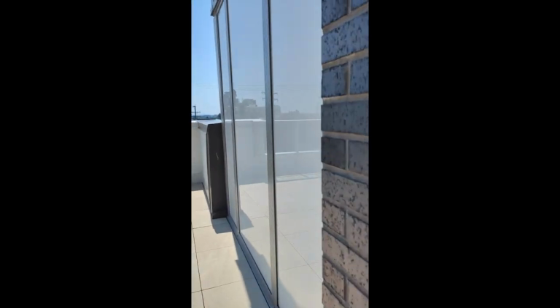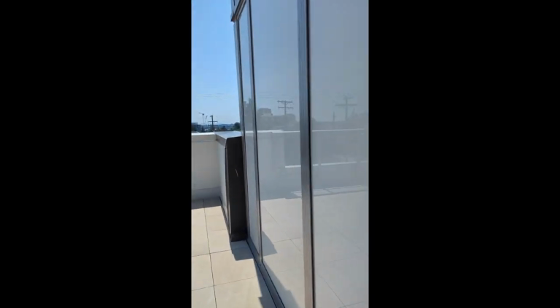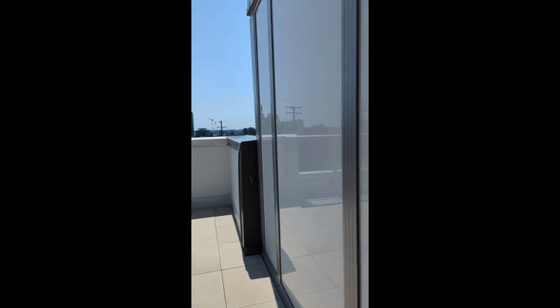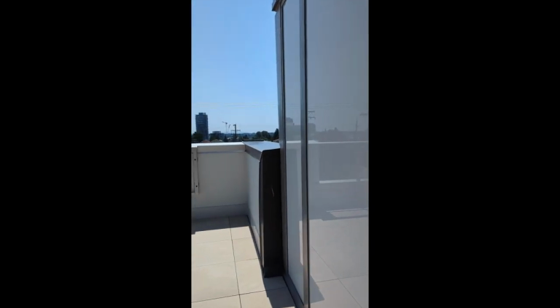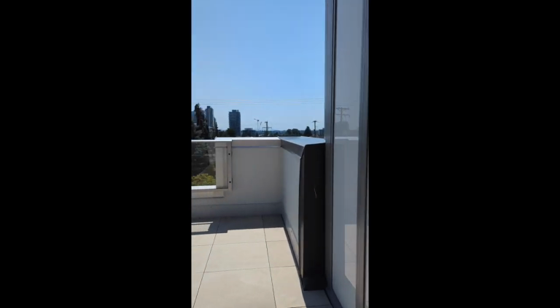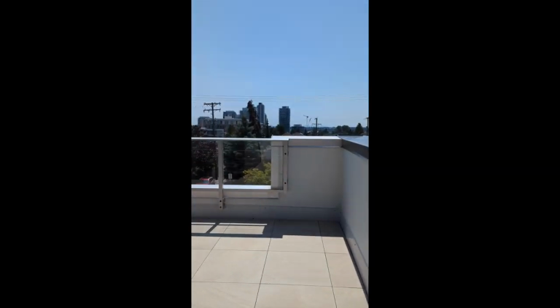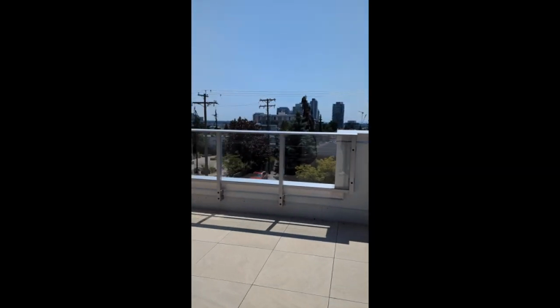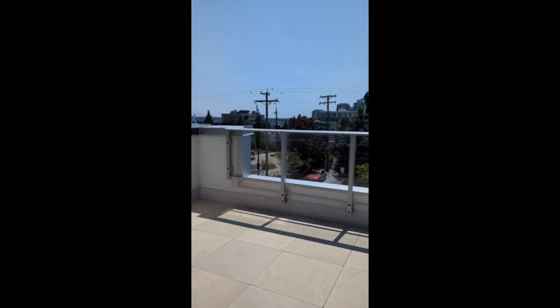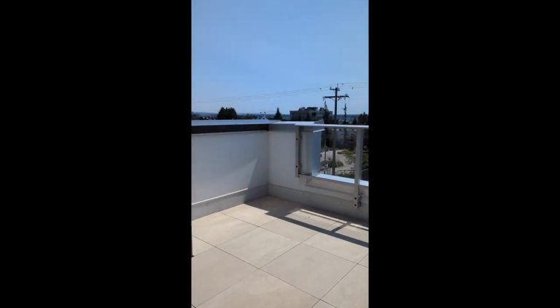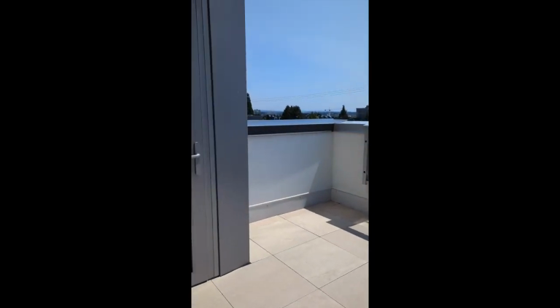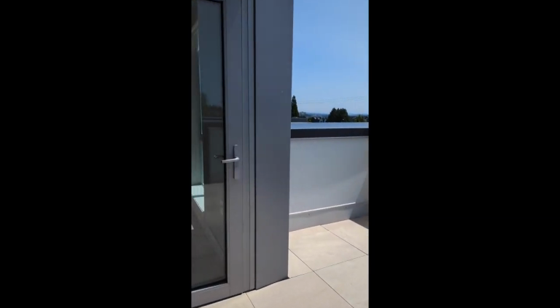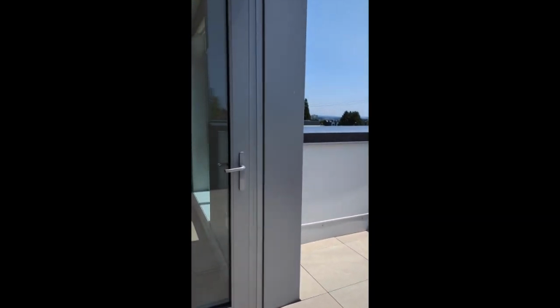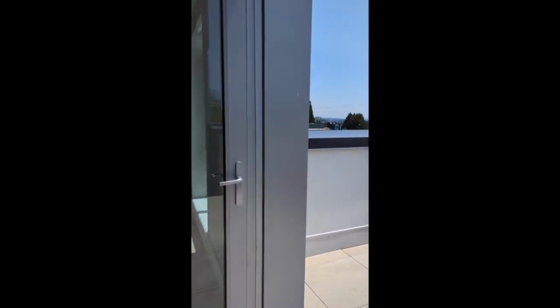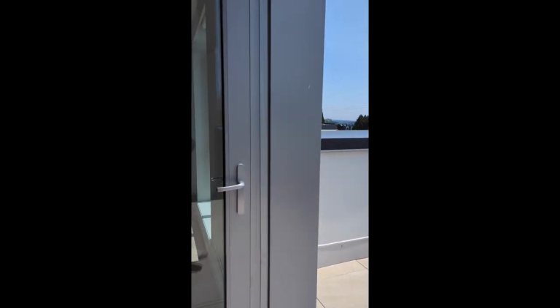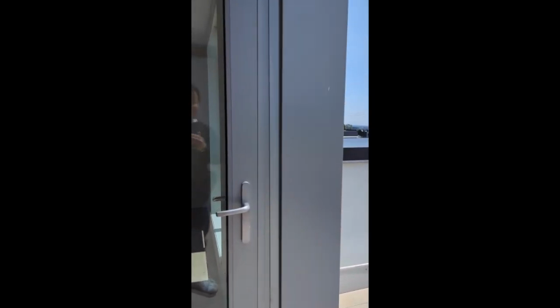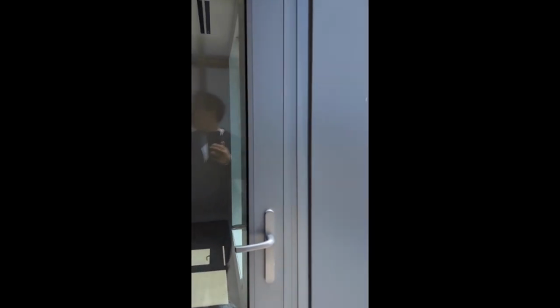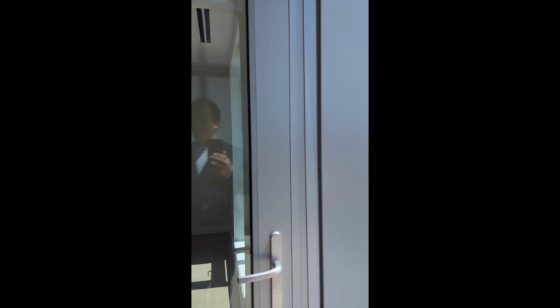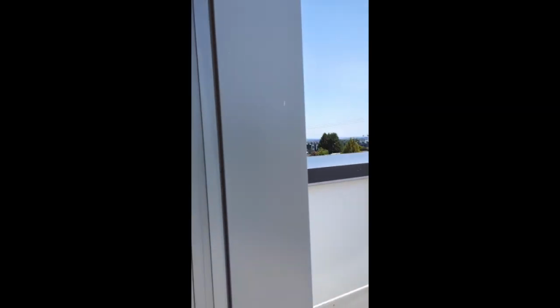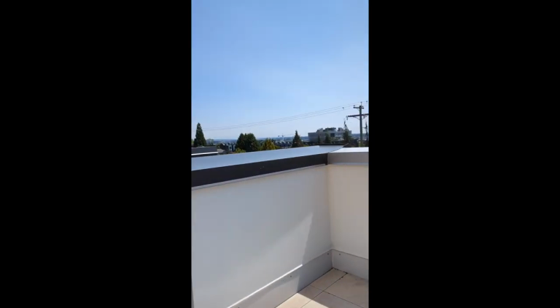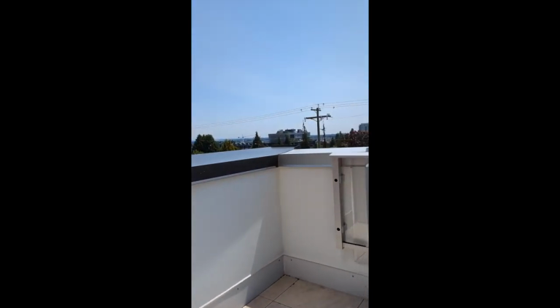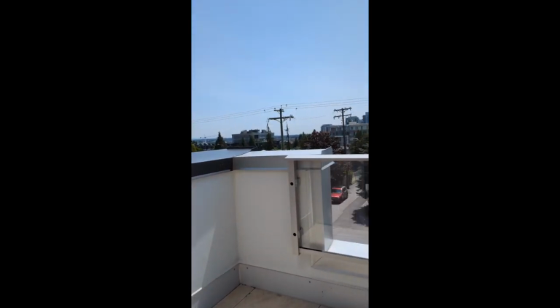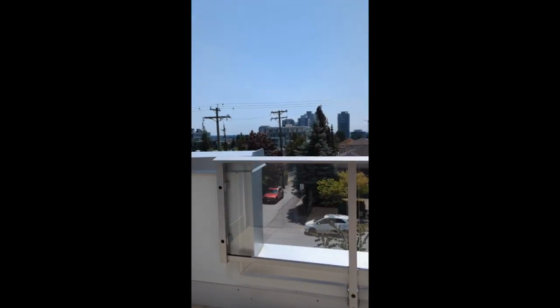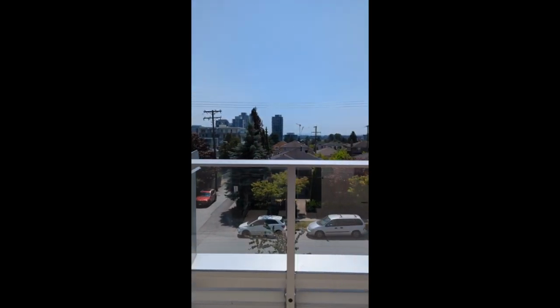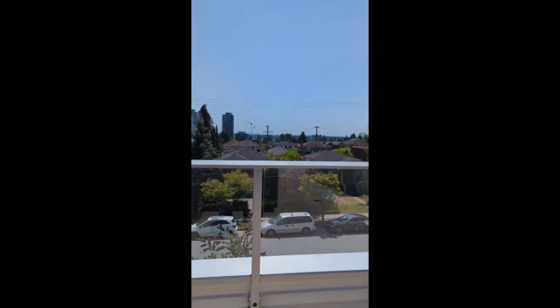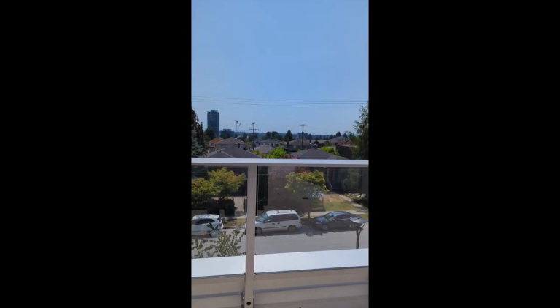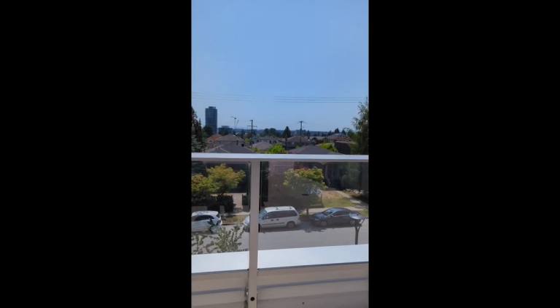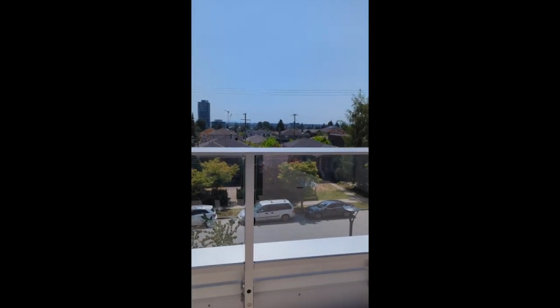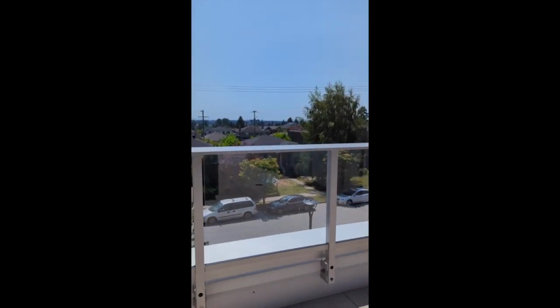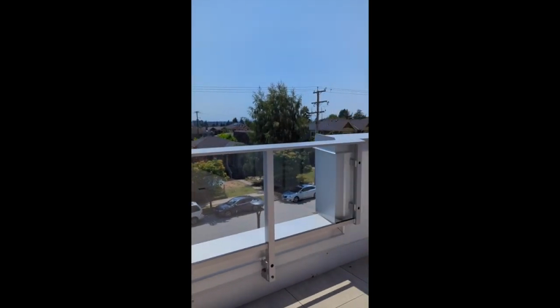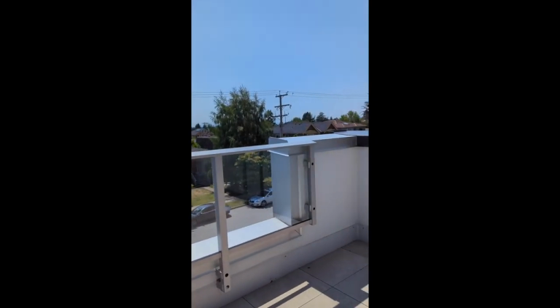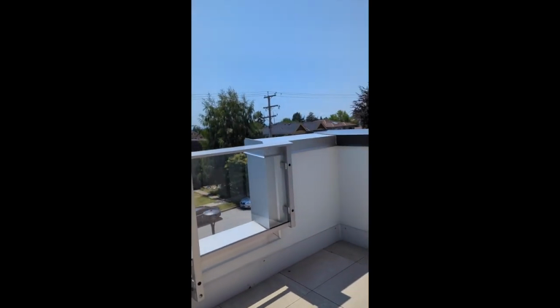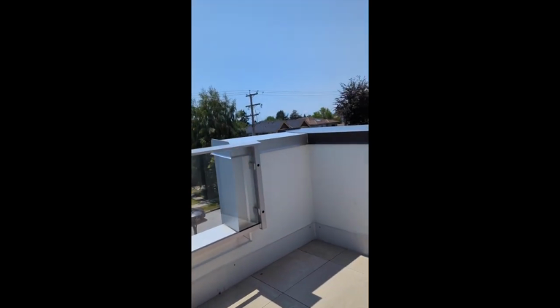We have some more balcony space here, a bit more private because no one can see you here, so you can relax a little bit and set up a barbecue.